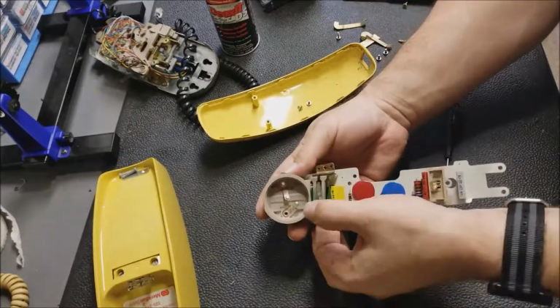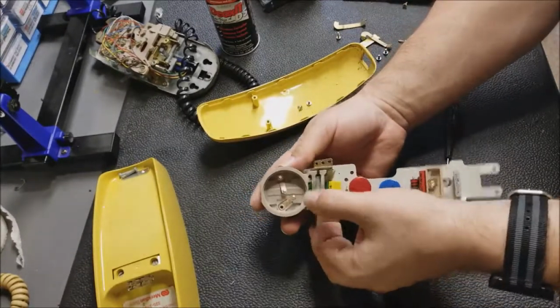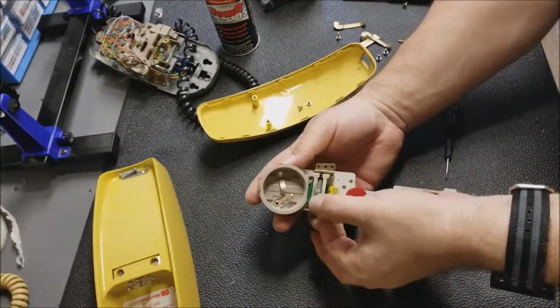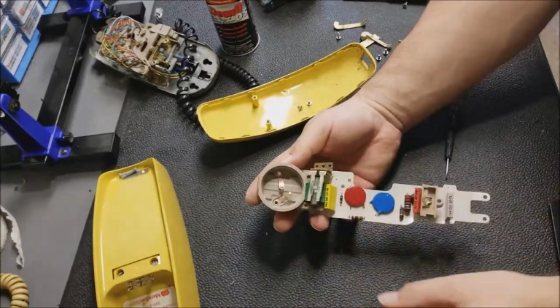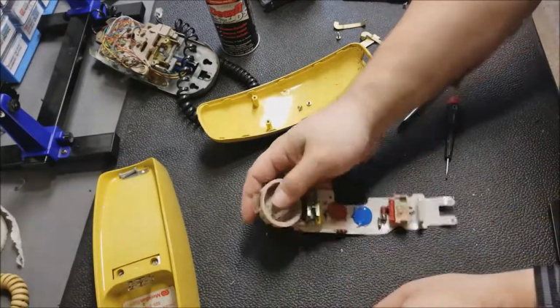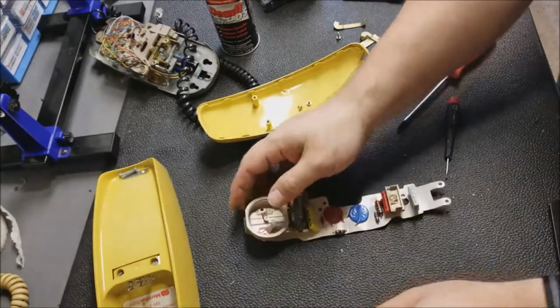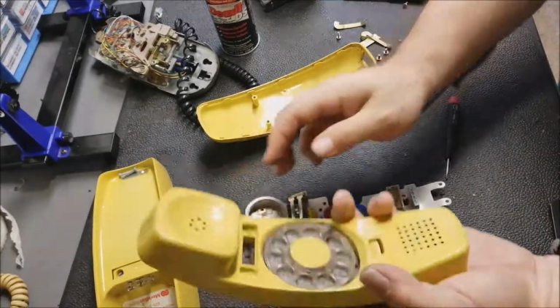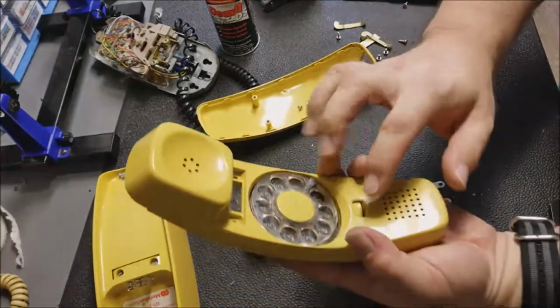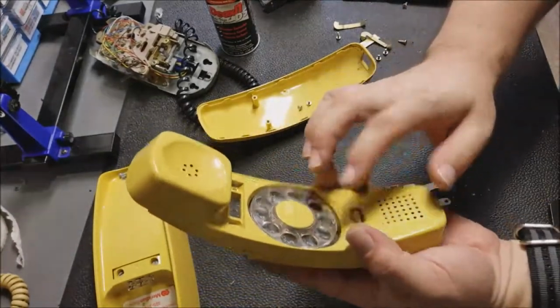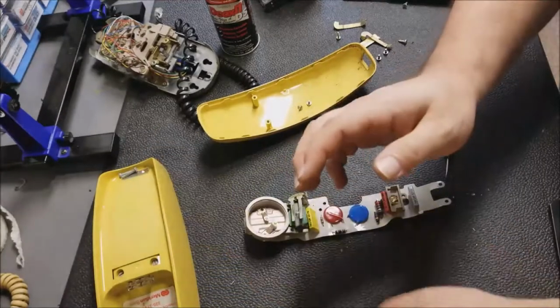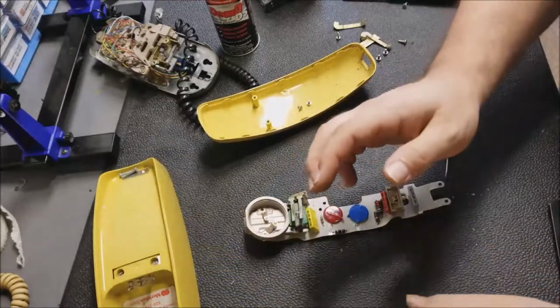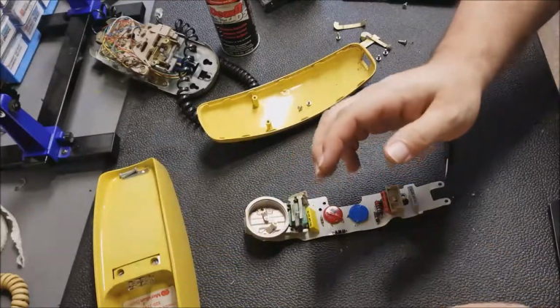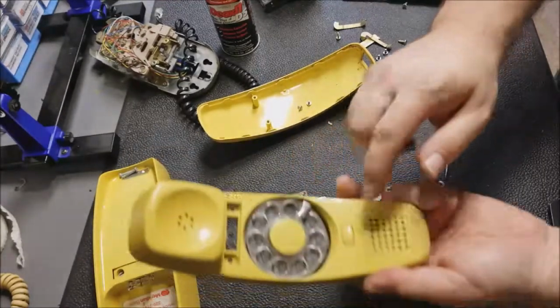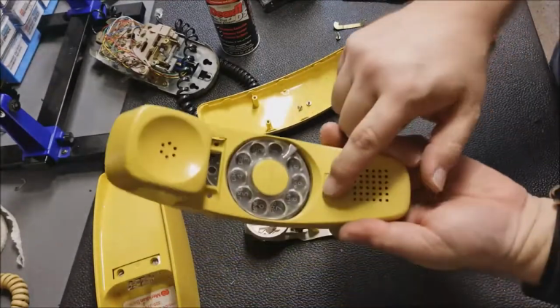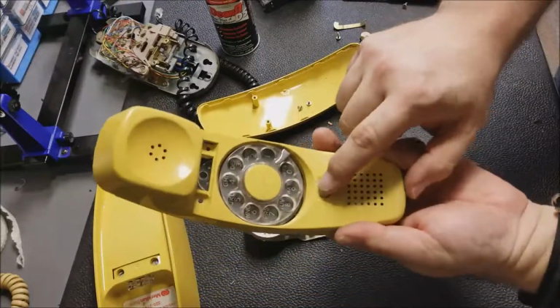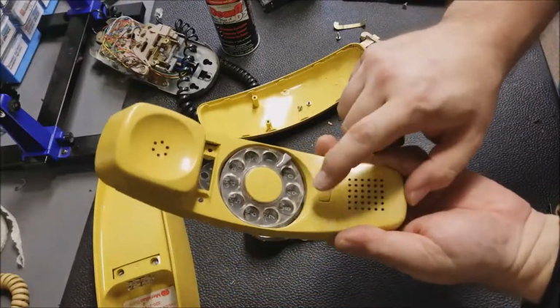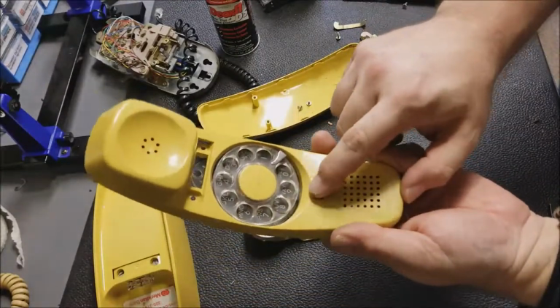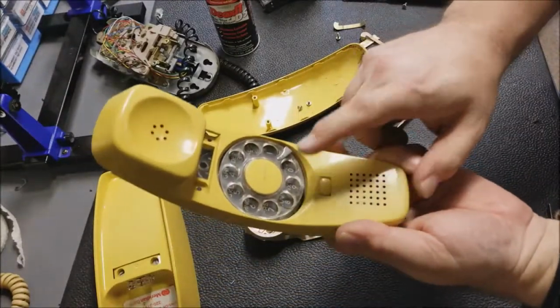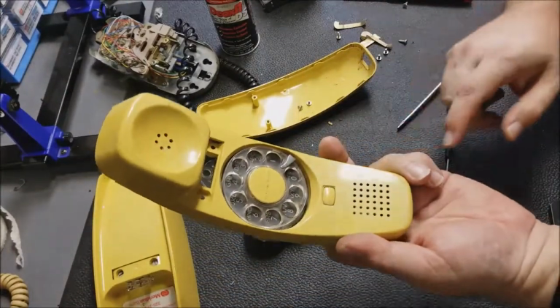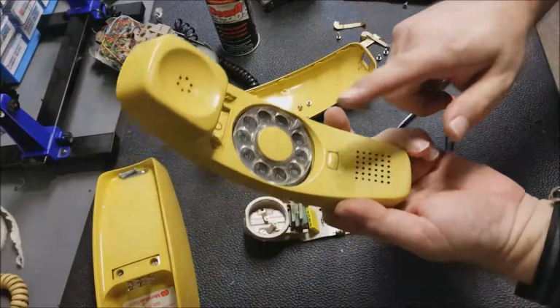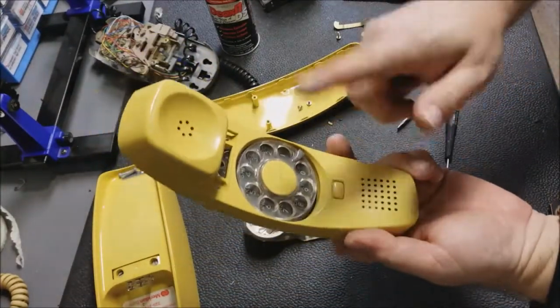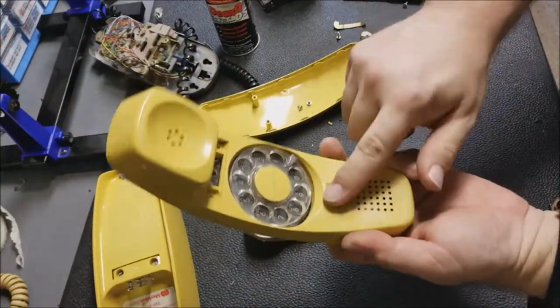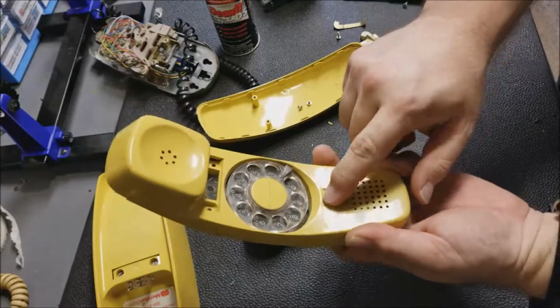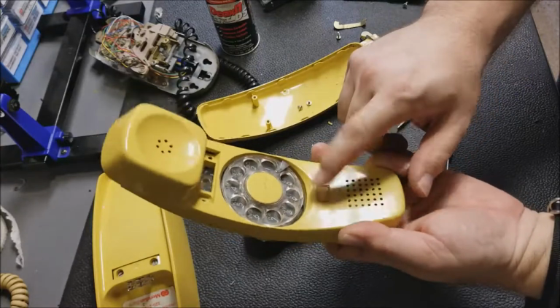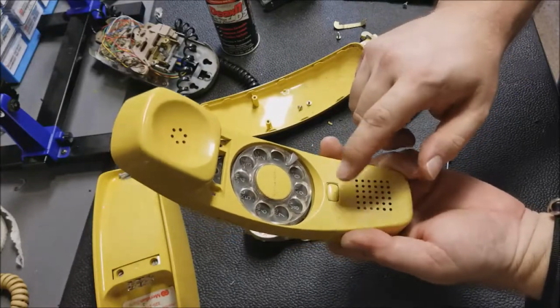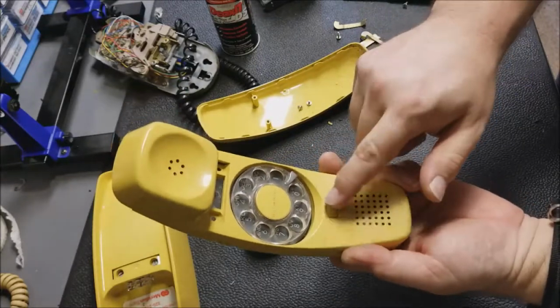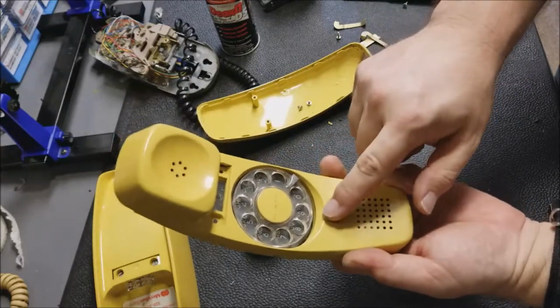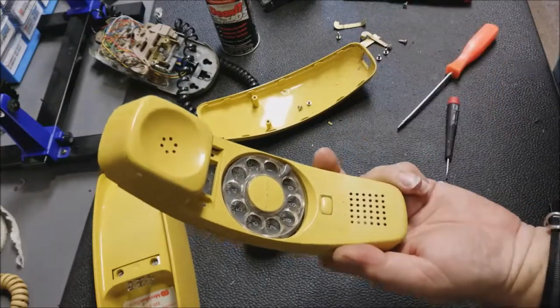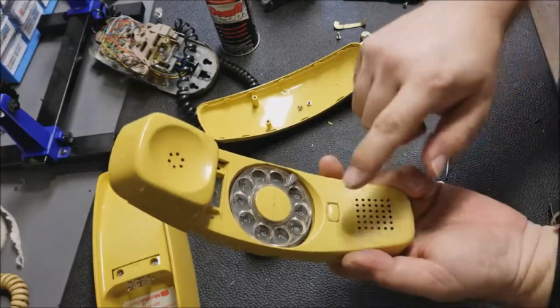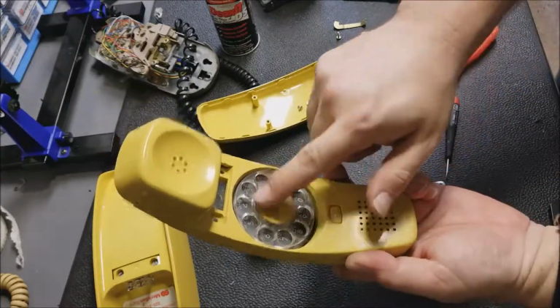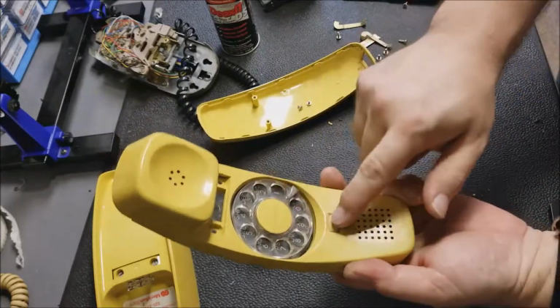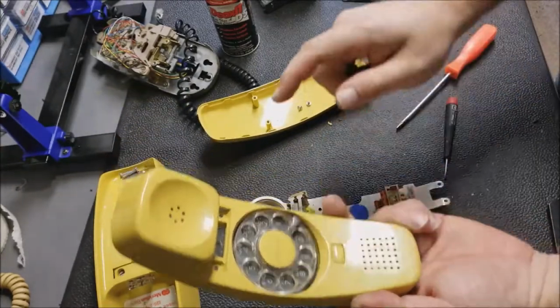We have another switch — that's for the hang-up, the remote hang-up button. You push that, and for call waiting if you need to click over you could do that. Or if you just wanted to hang up and redial, you'd hit that.